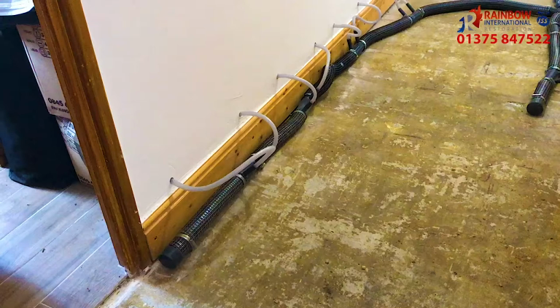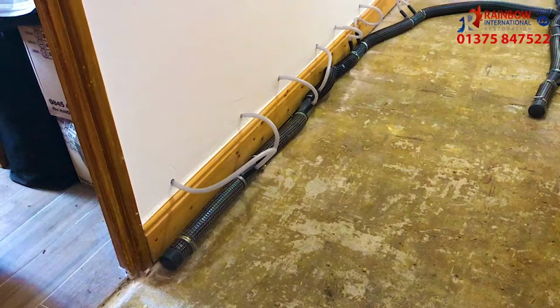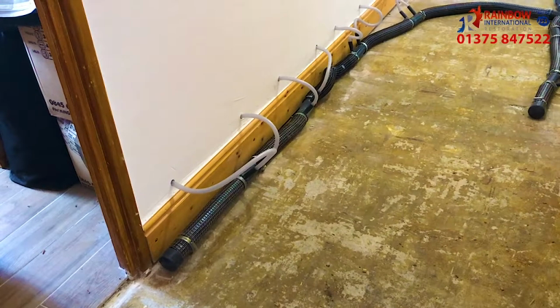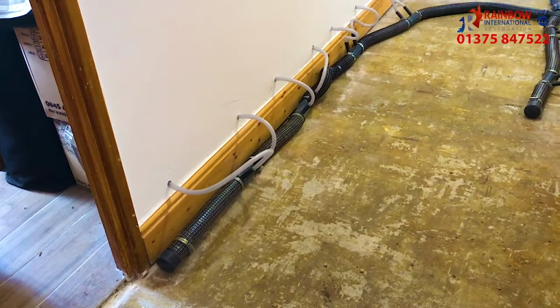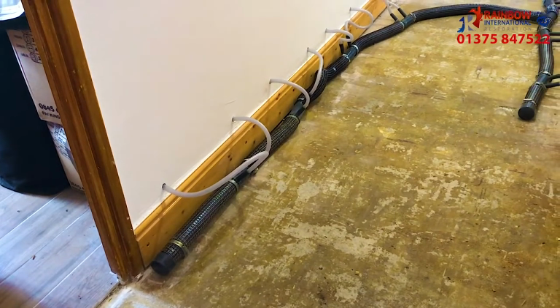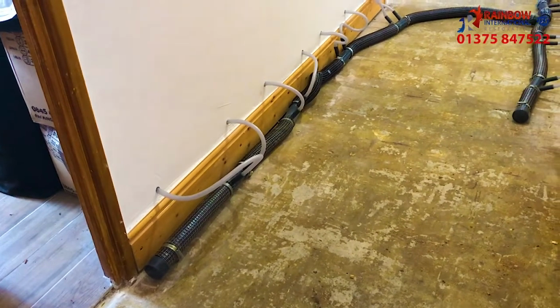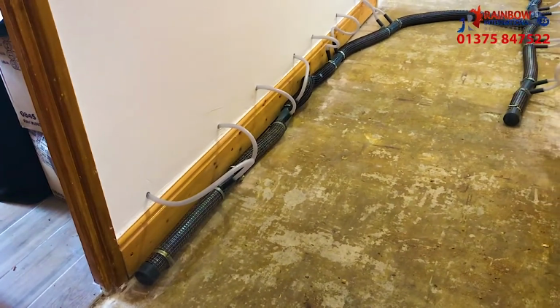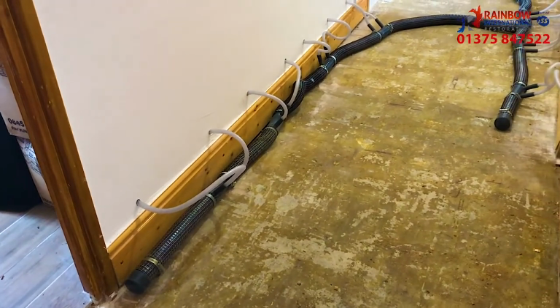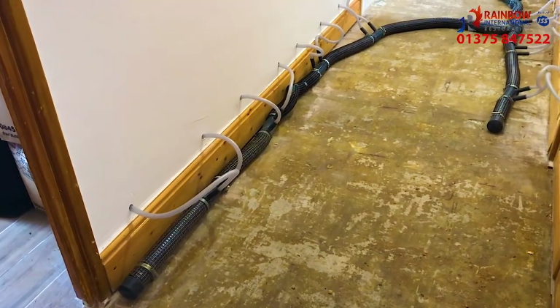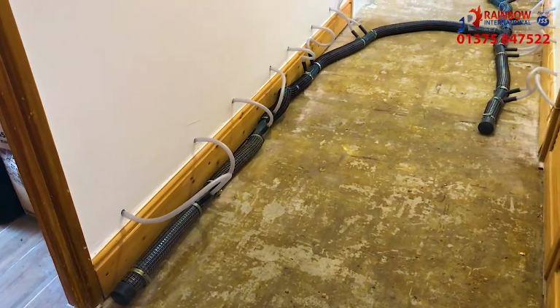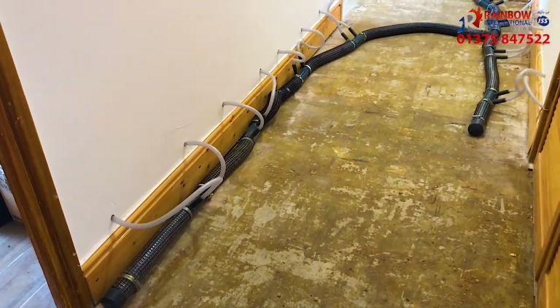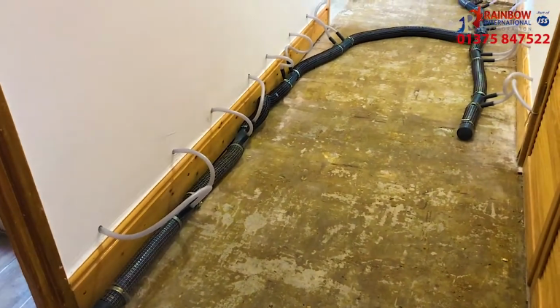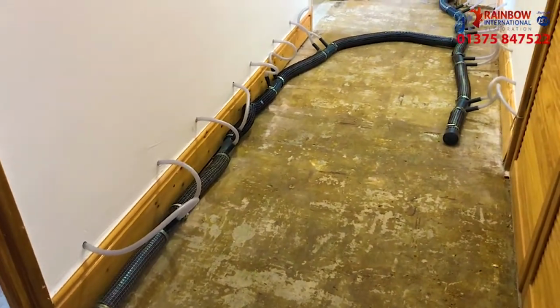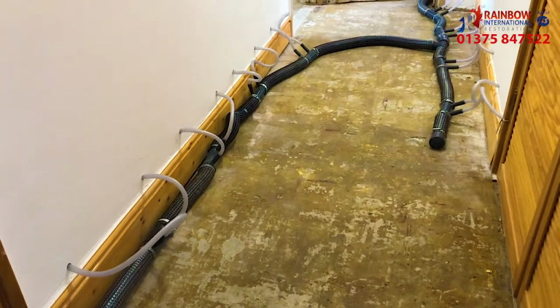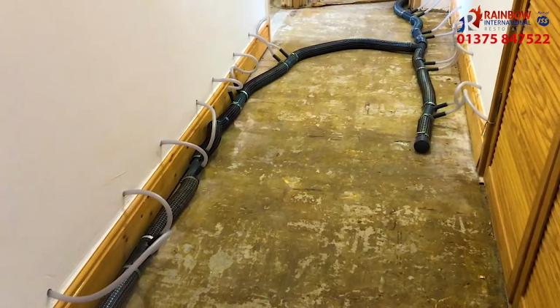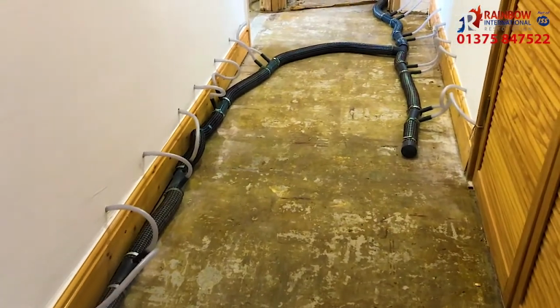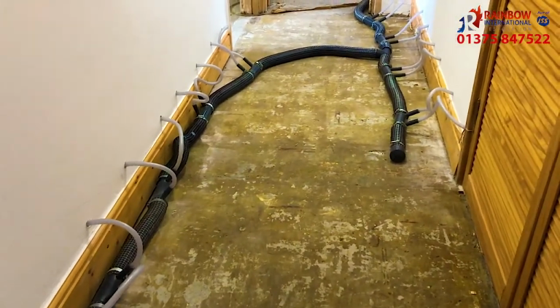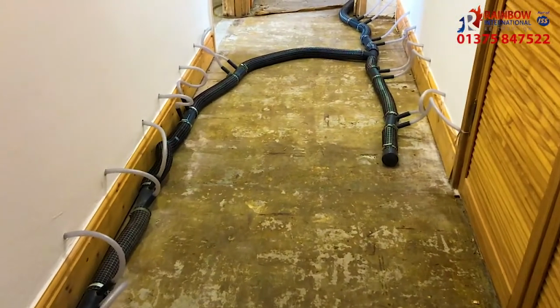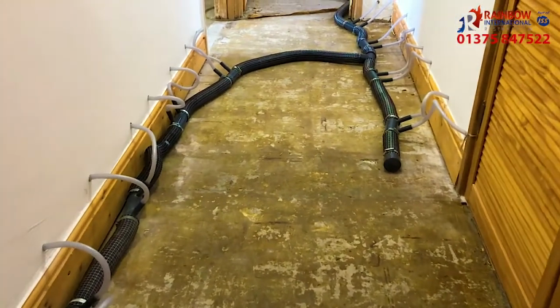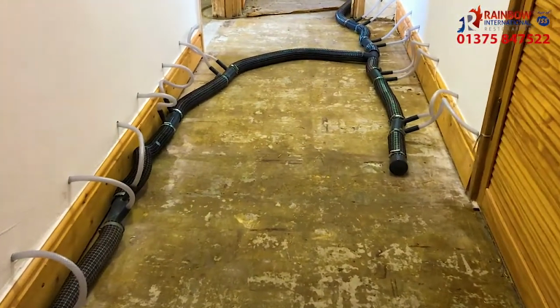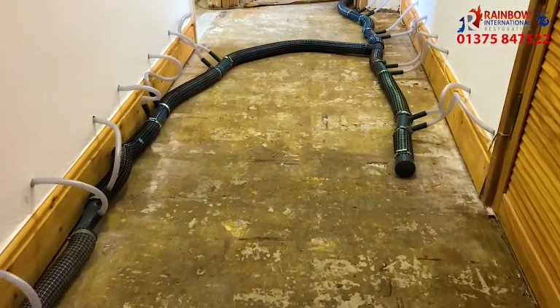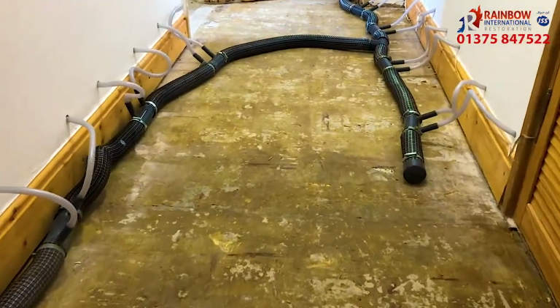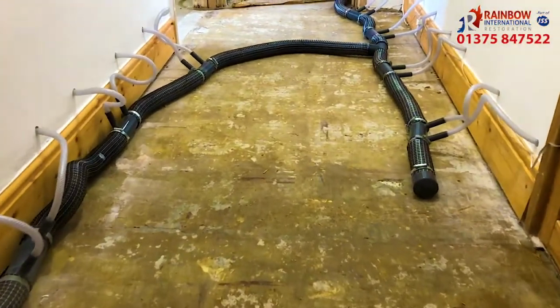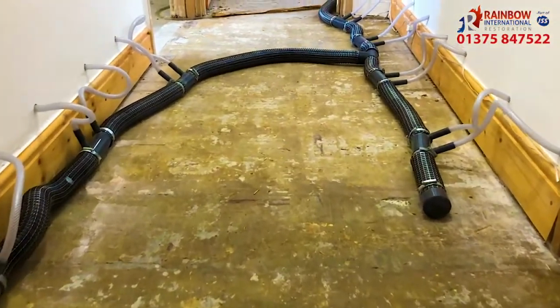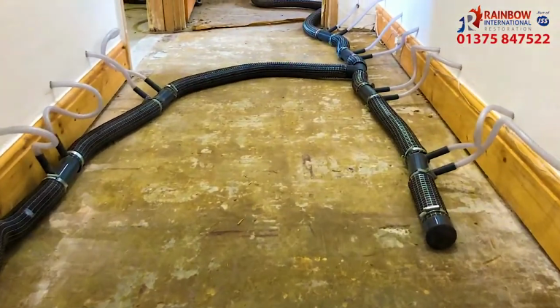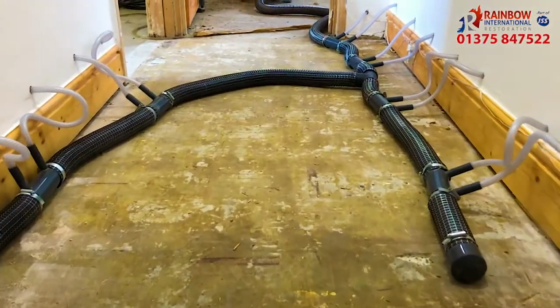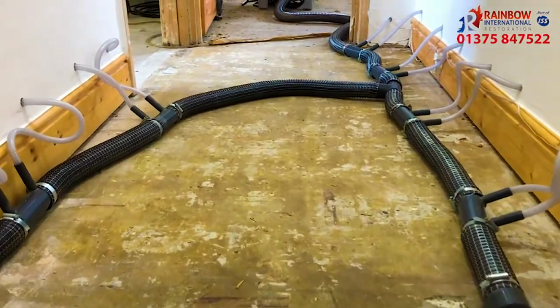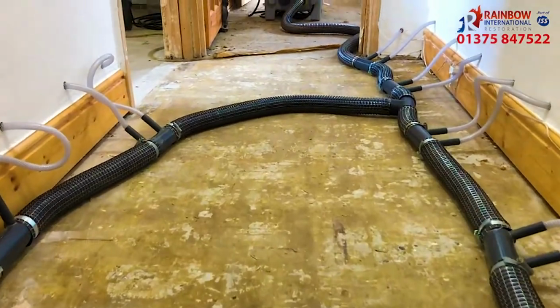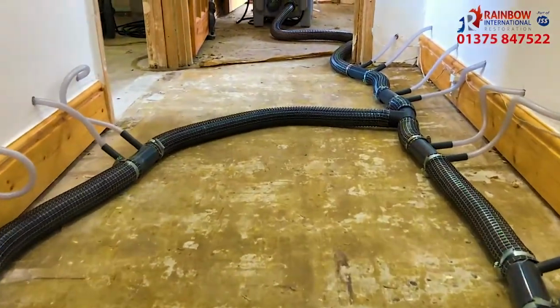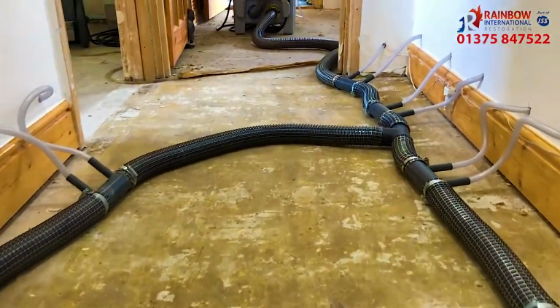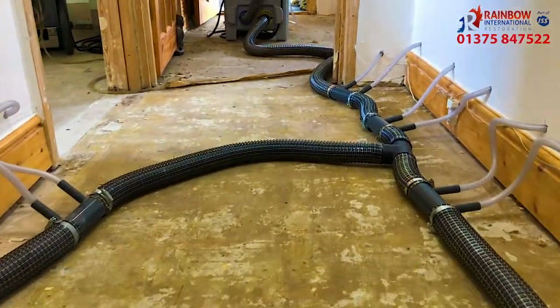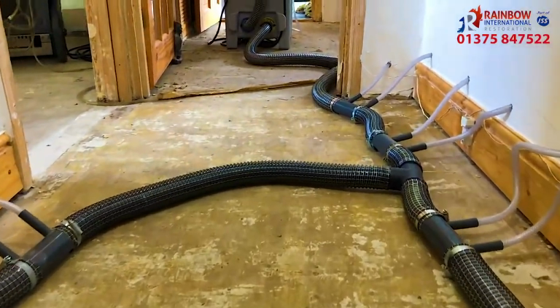Hi, I'm Greg Clark, a Rainbow International Technician, and today we're installing wall injection drying into a flat in London. By using wall injection drying, we're targeting the cavity in the walls, so there's no need for strip-out works.